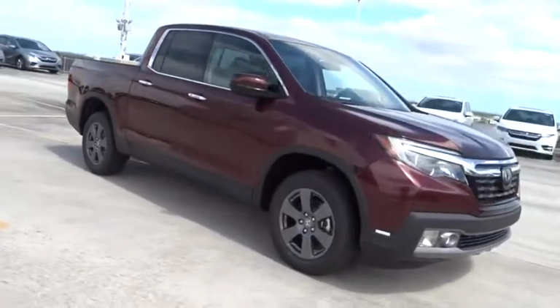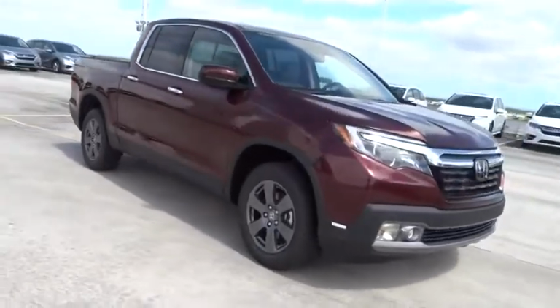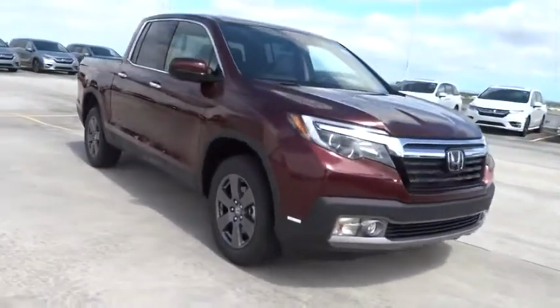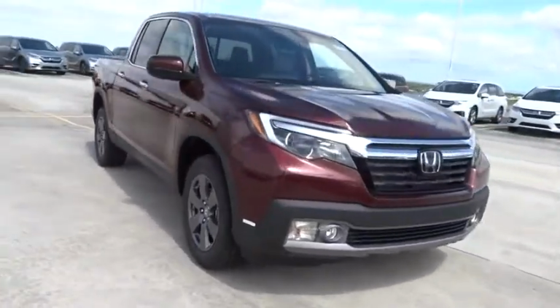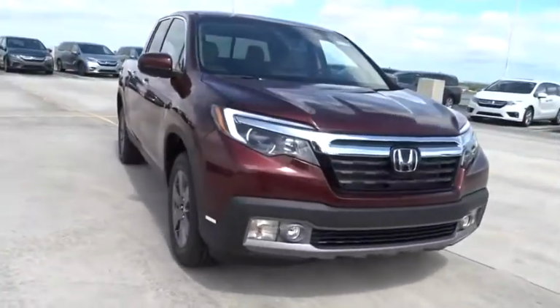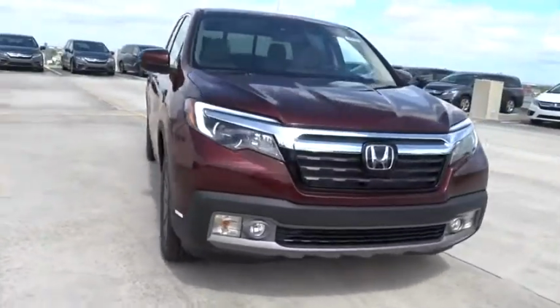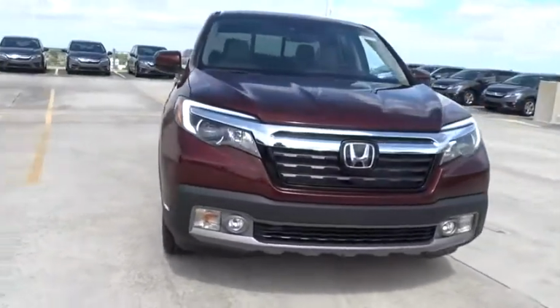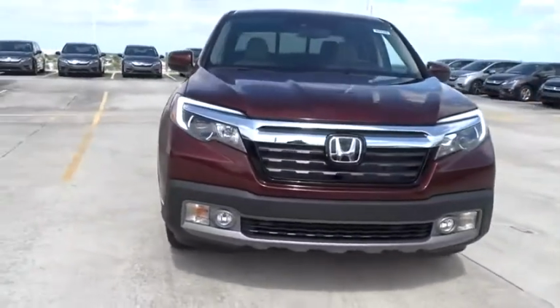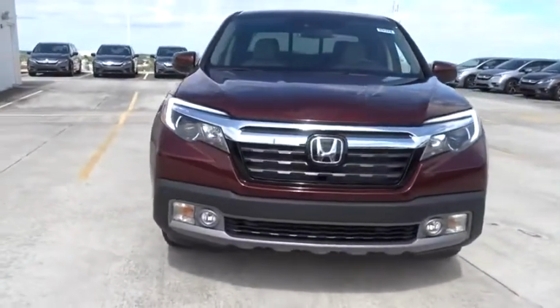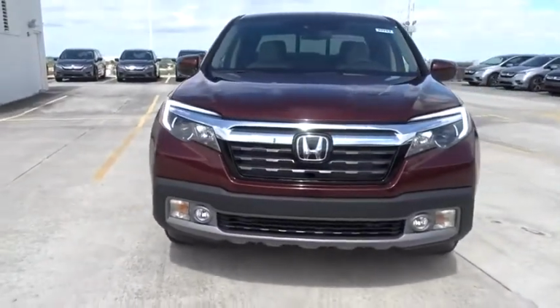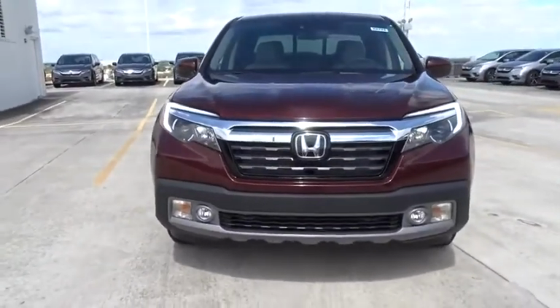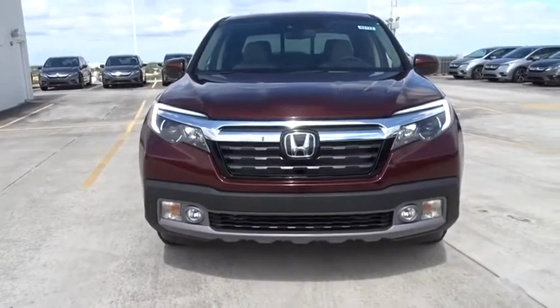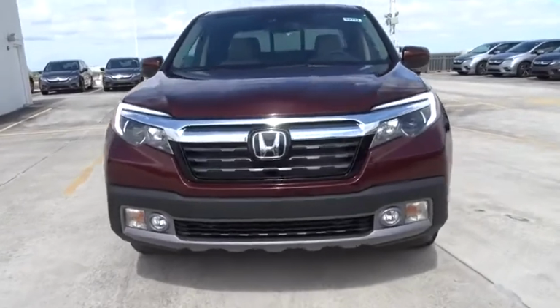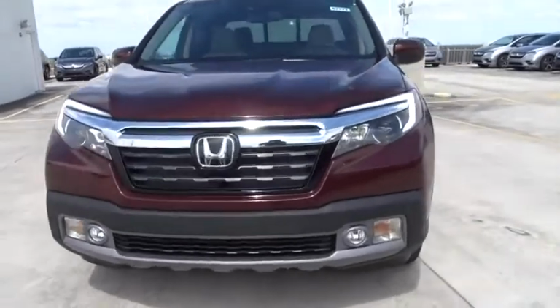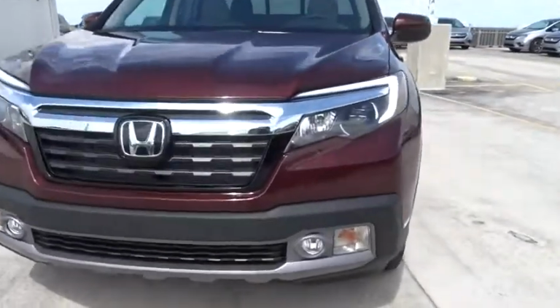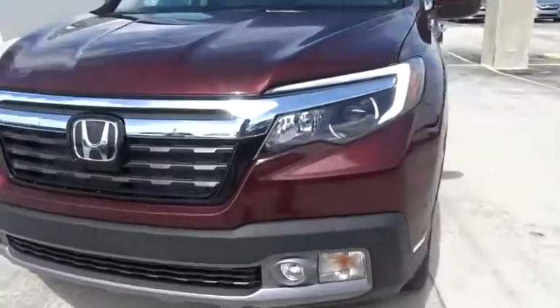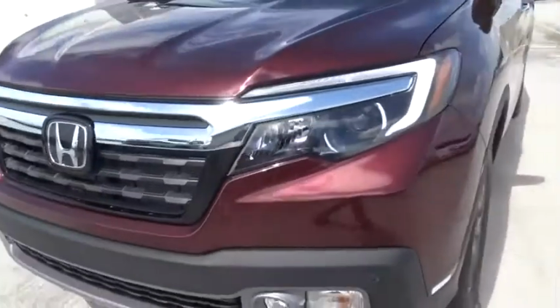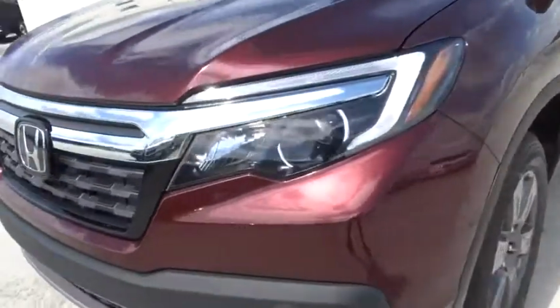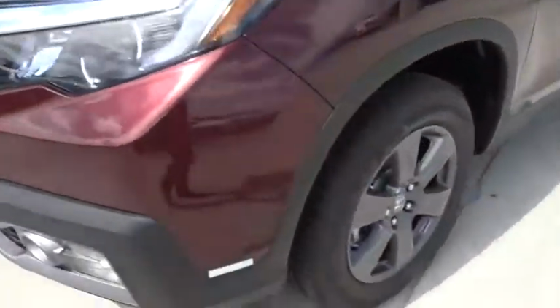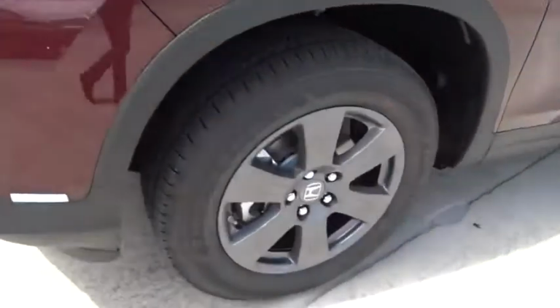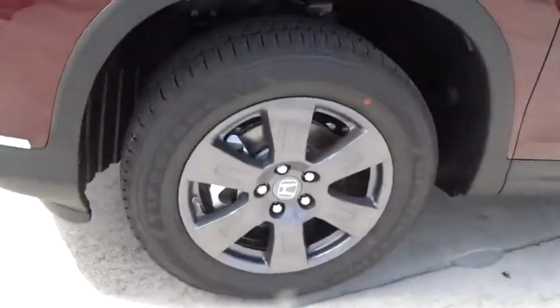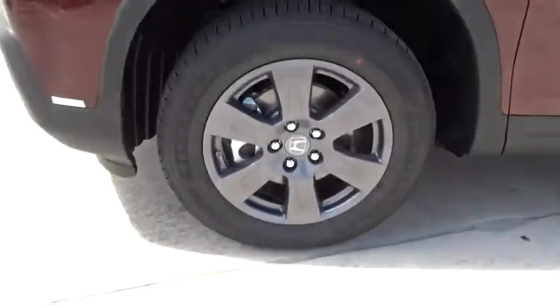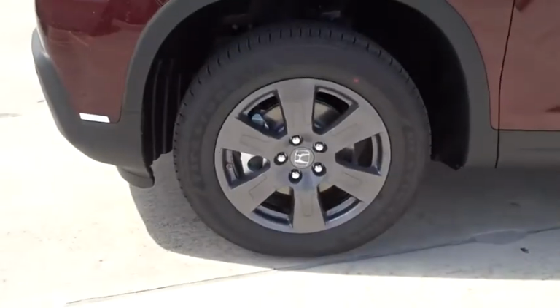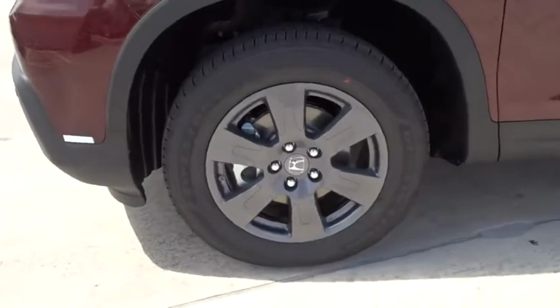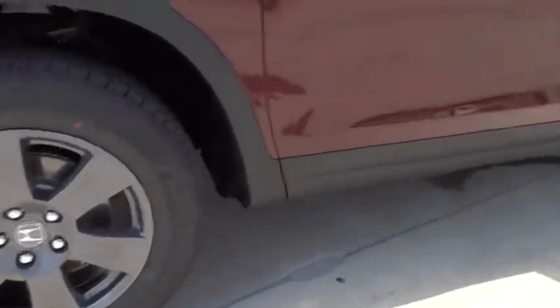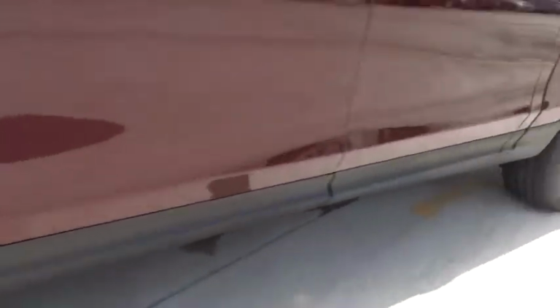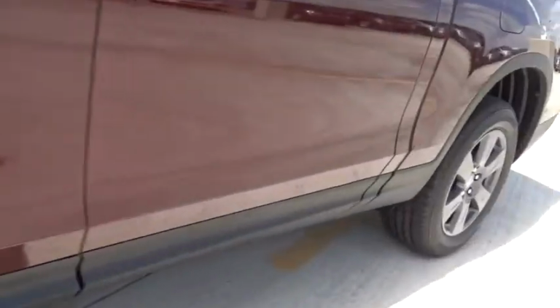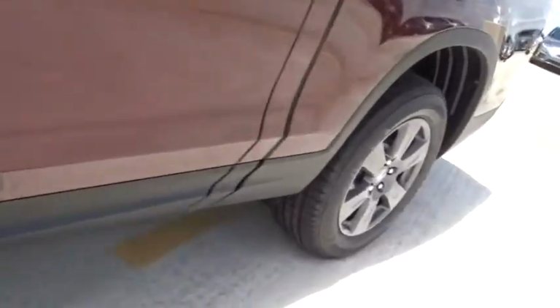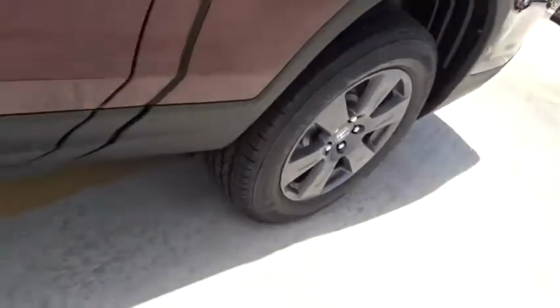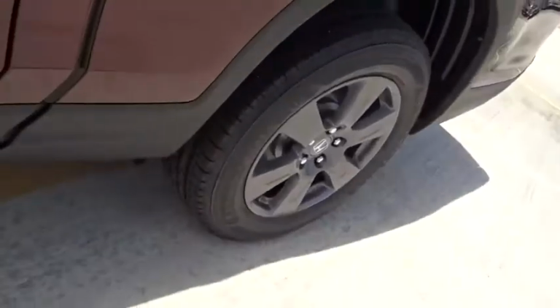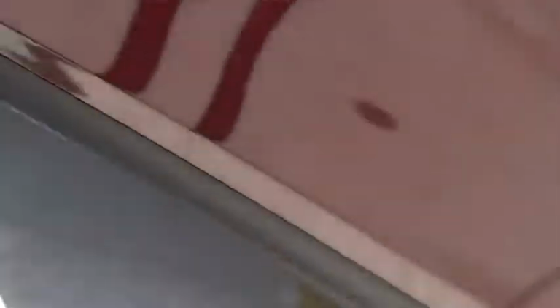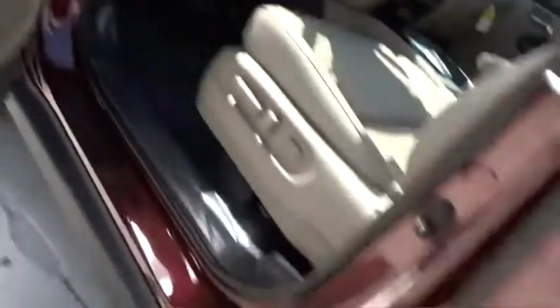Fog lamps, remote power door locks, trip computer, heated driver's seat, airbags, leather seats, tachometer, heated passenger seat, head-up display. This vehicle offers reliability and good looks at a great price.